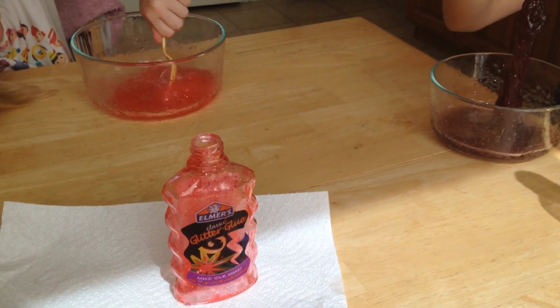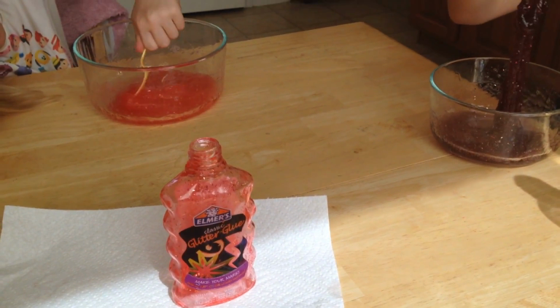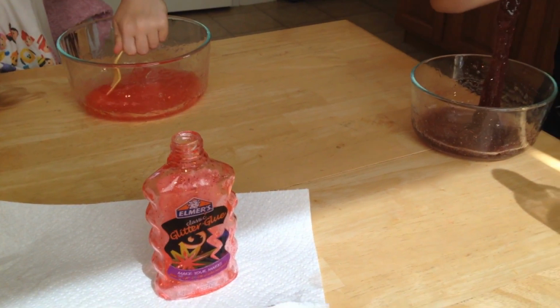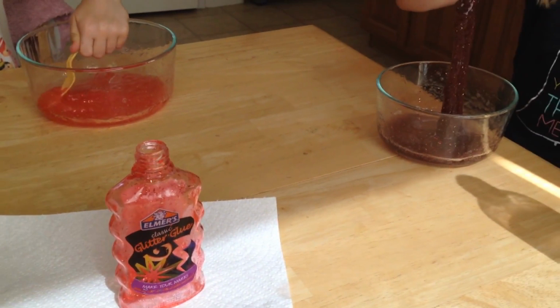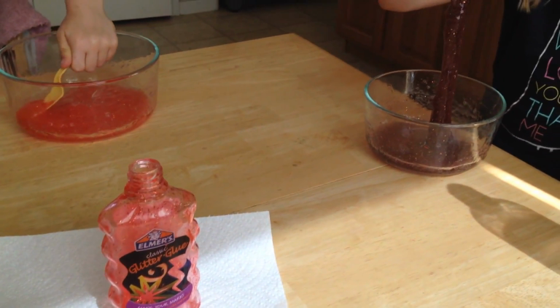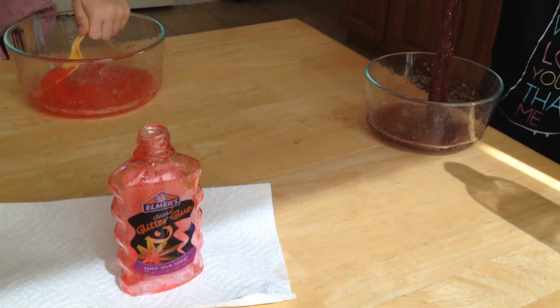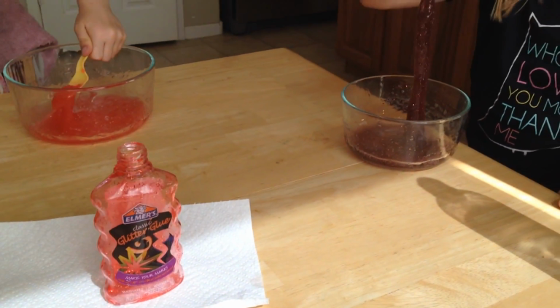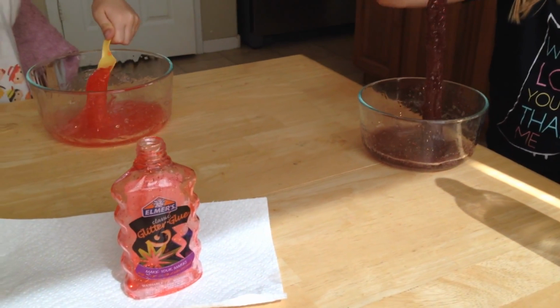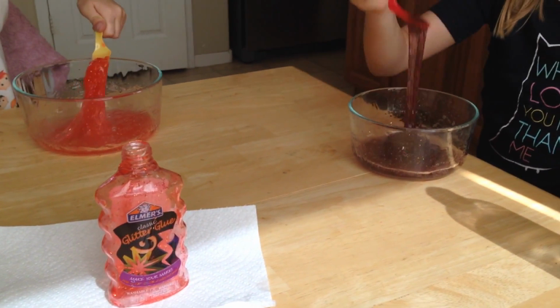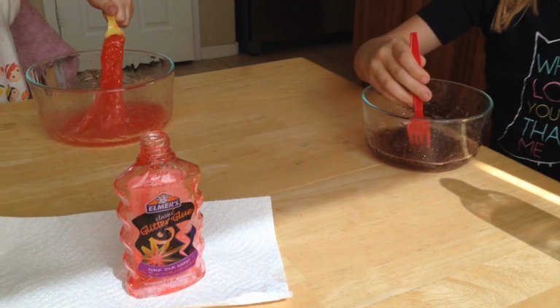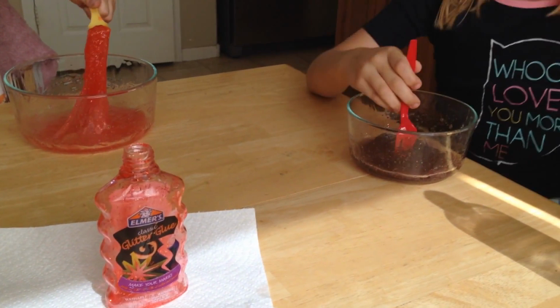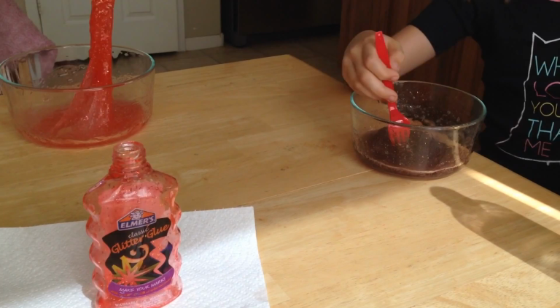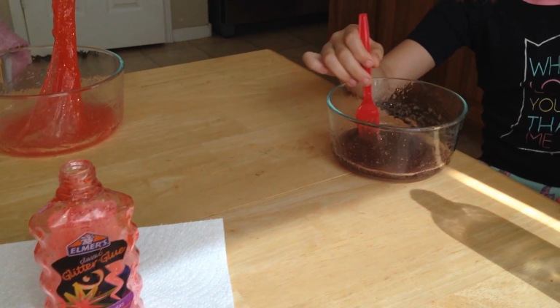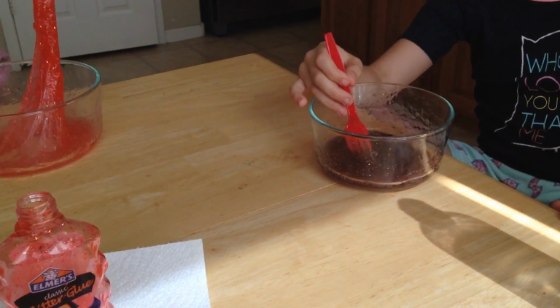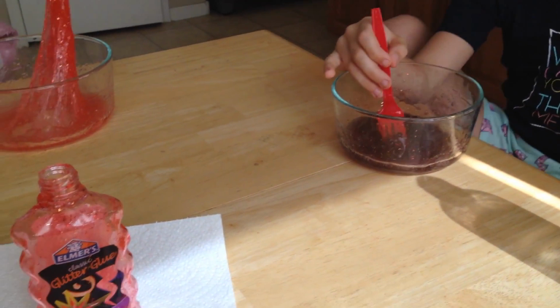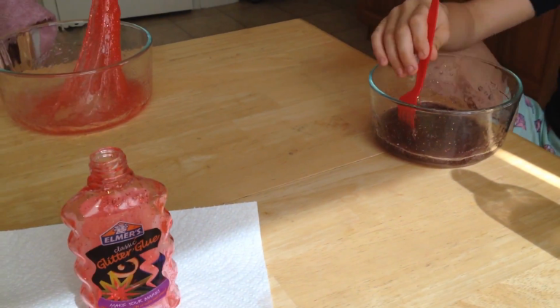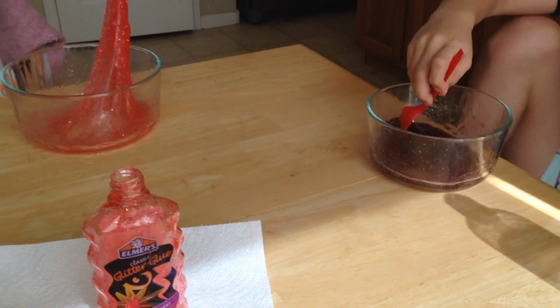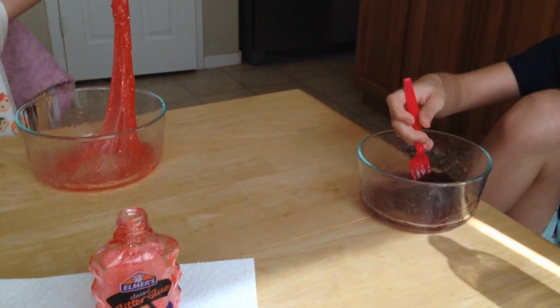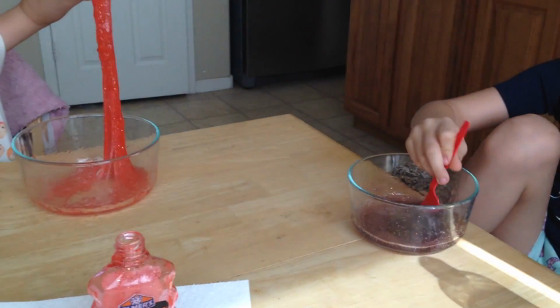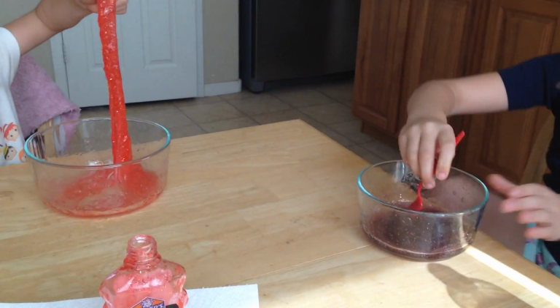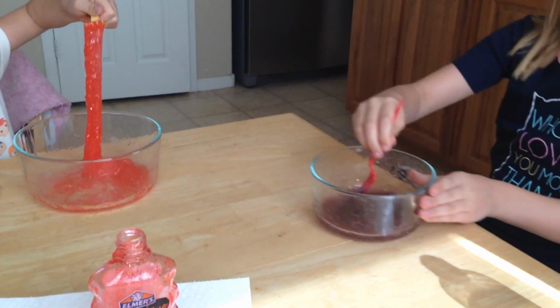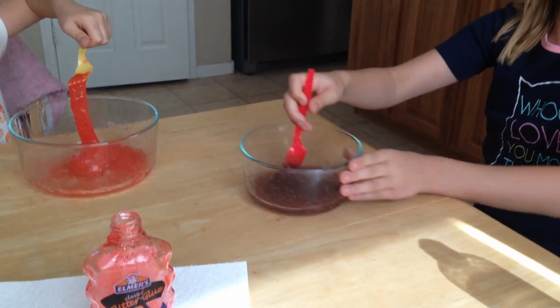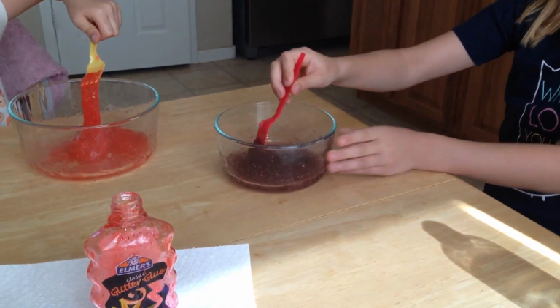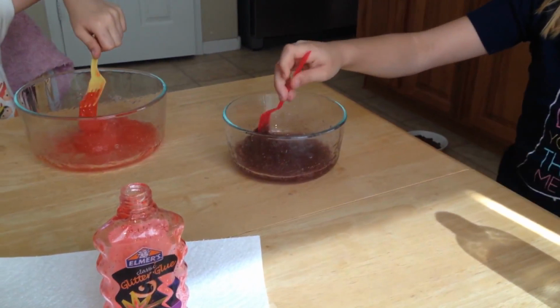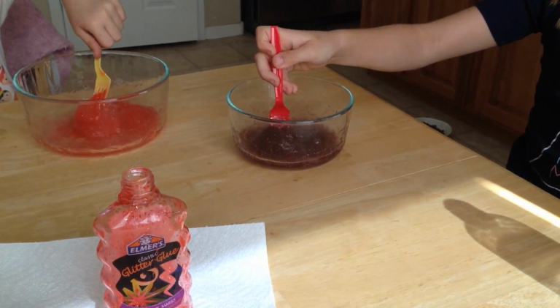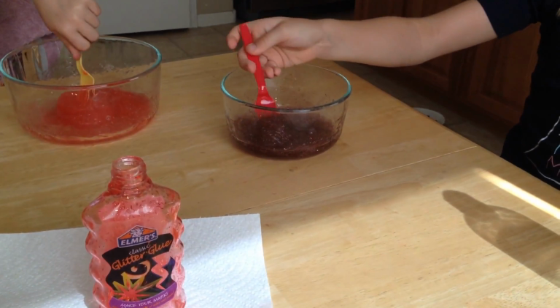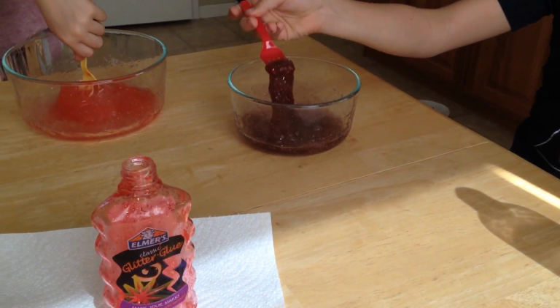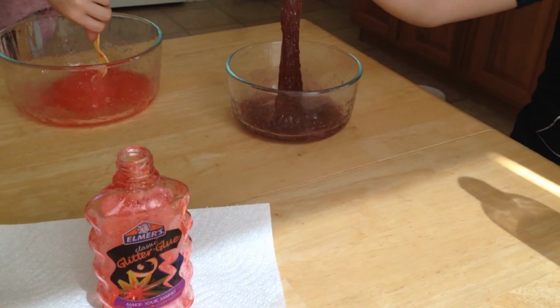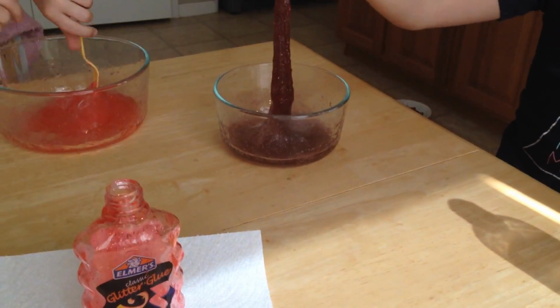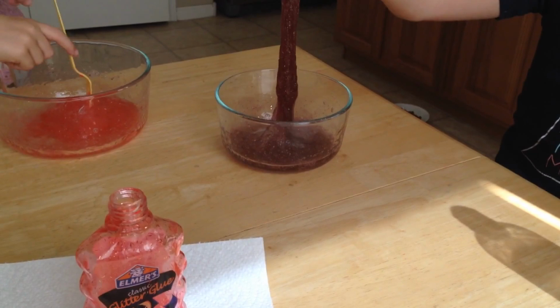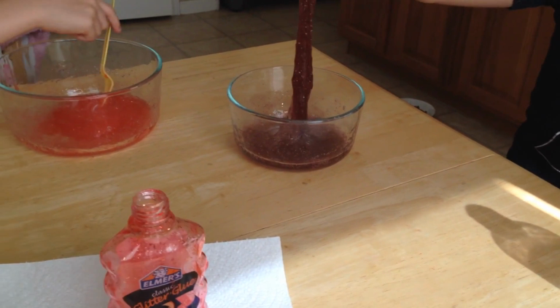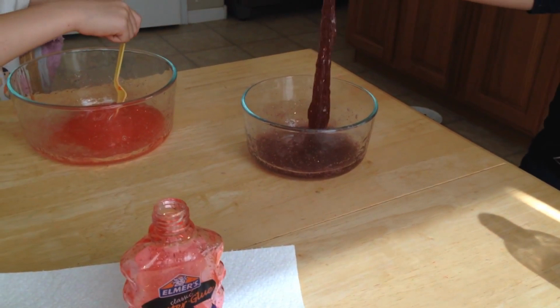Hey YouTube, it's Lori! The kids and I are making some slime today — I guess this is the popular thing to do now. We made some yesterday but it was way too hard, it was more like silly putty.